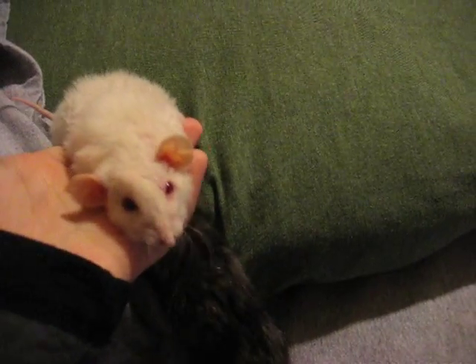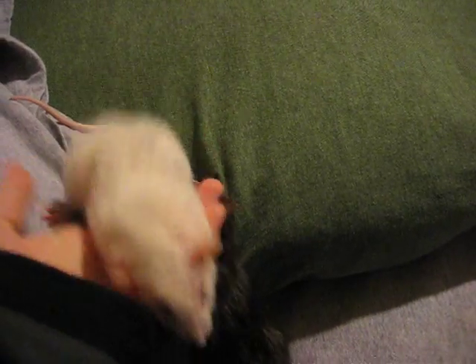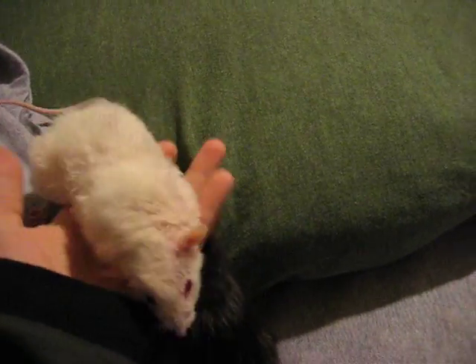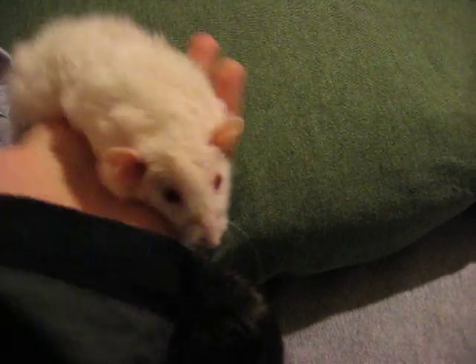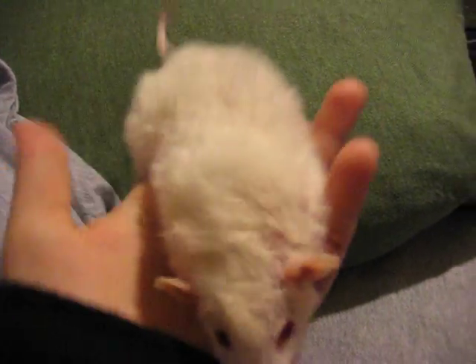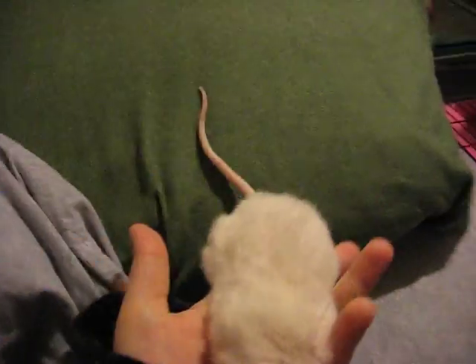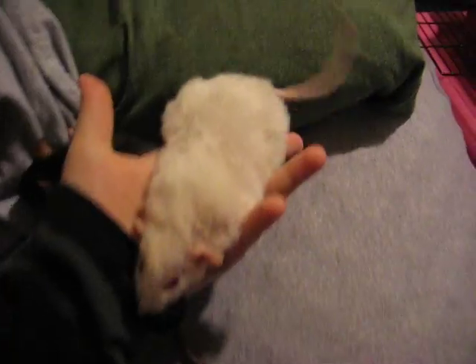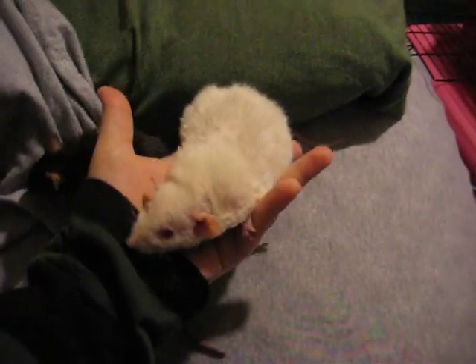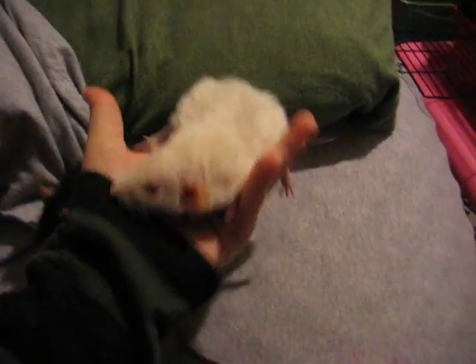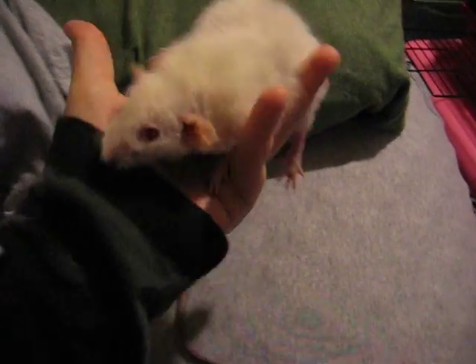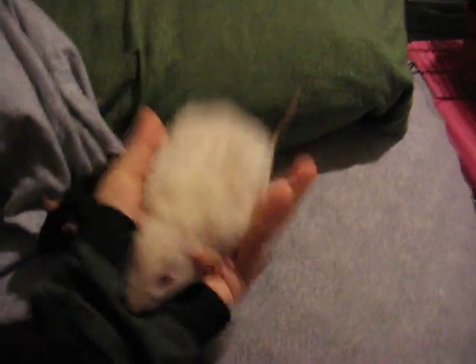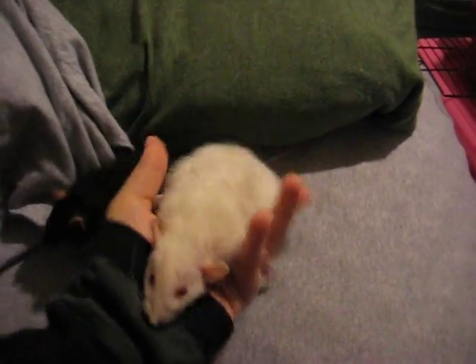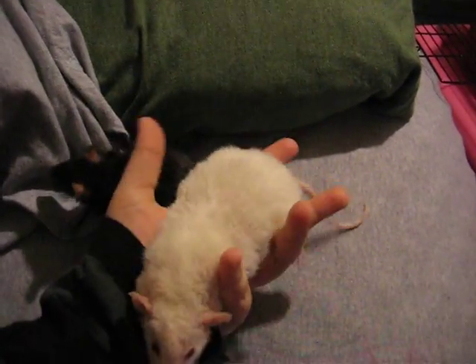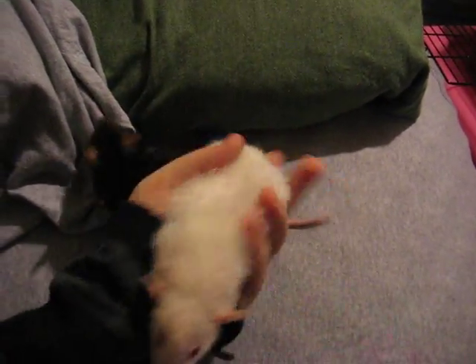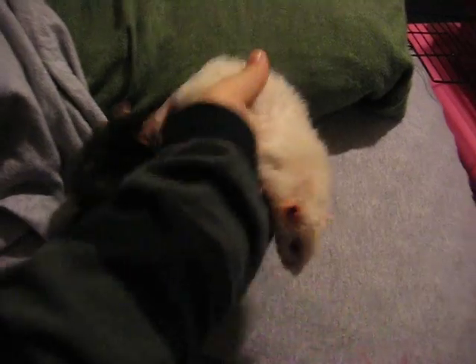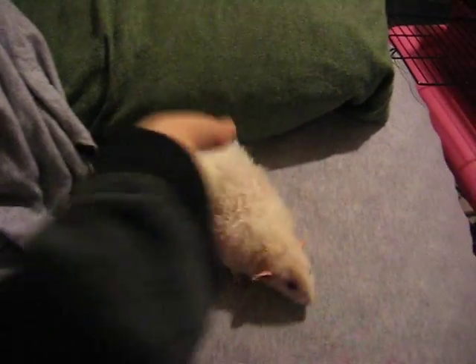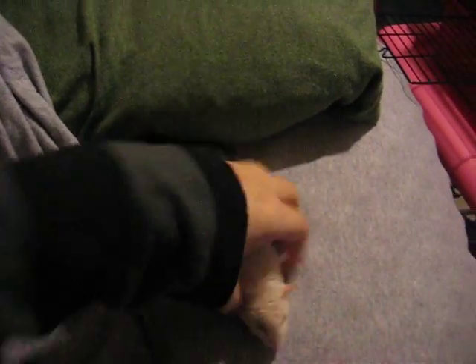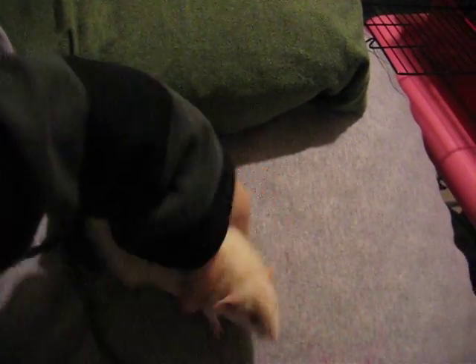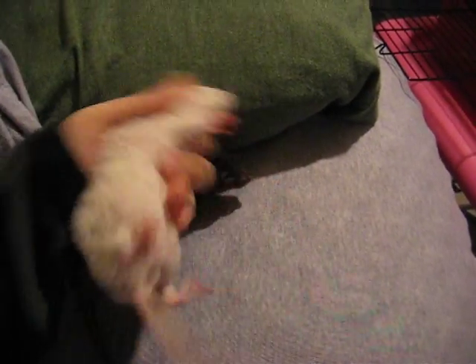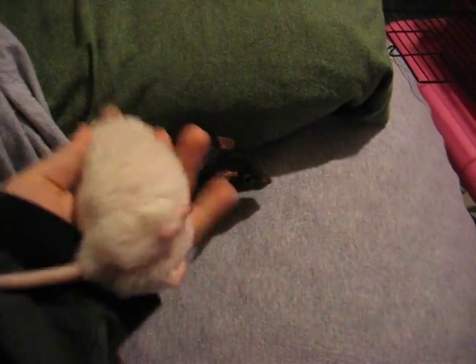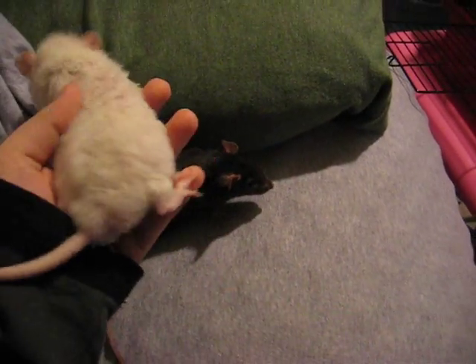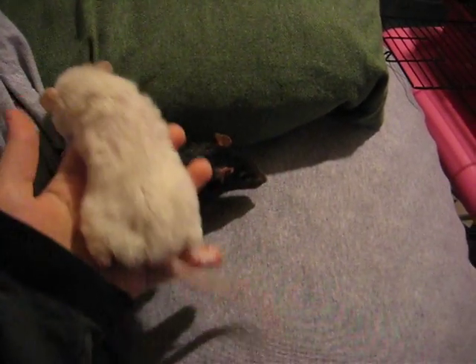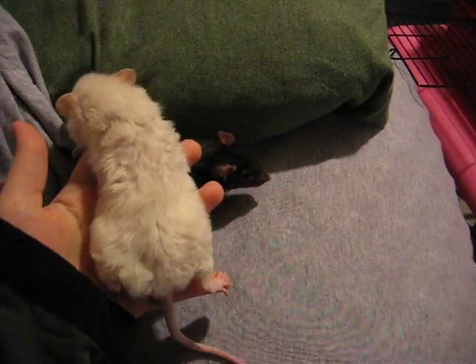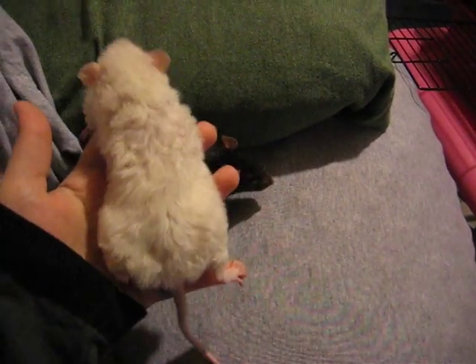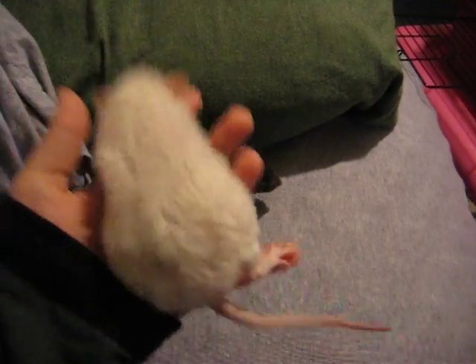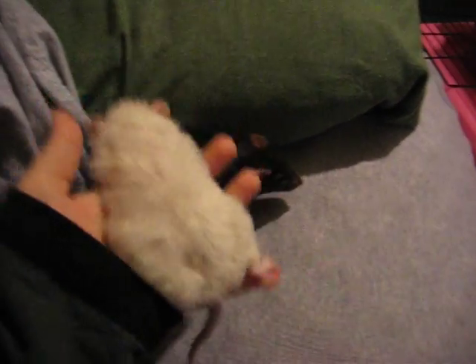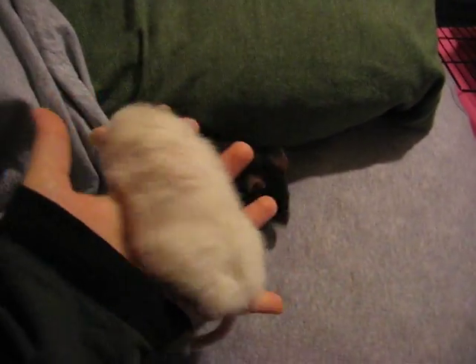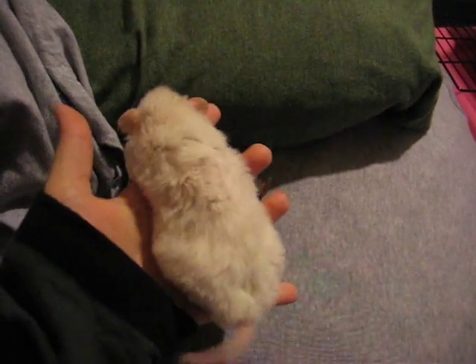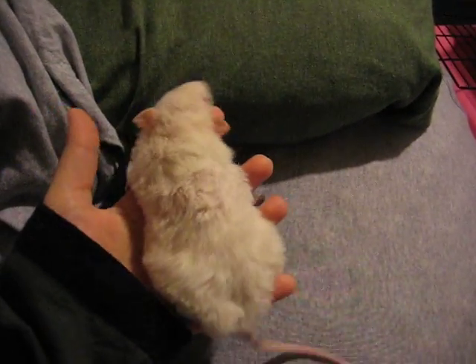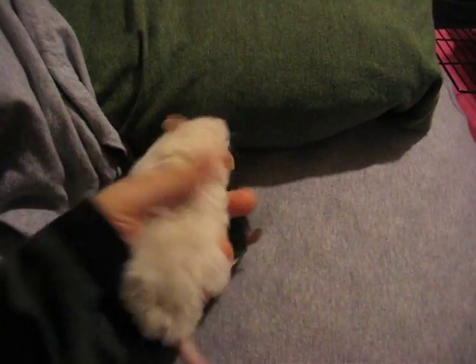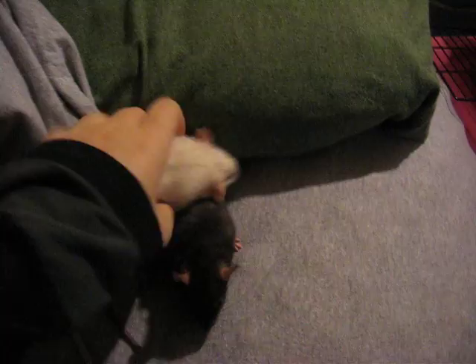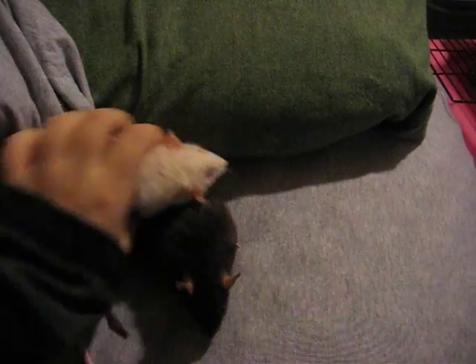She's freaking fat — her being a dwarf especially. I don't know what happened with her. She's just a lard. My mother loves her.